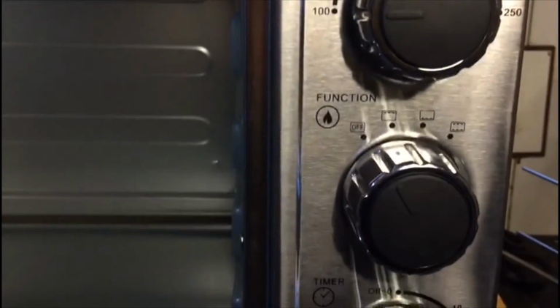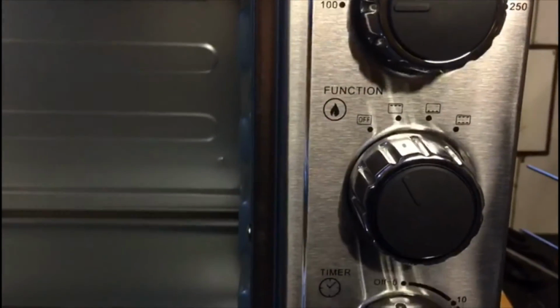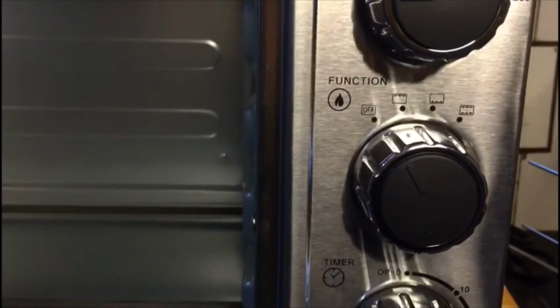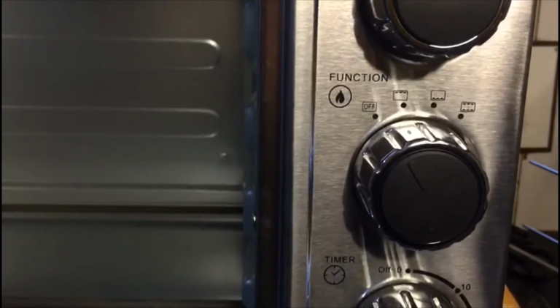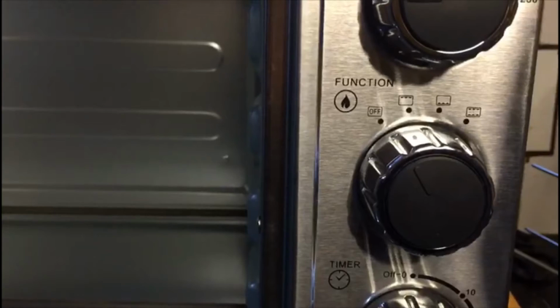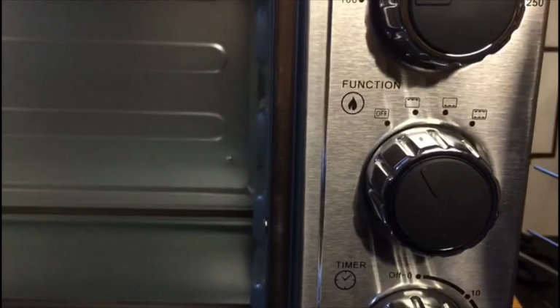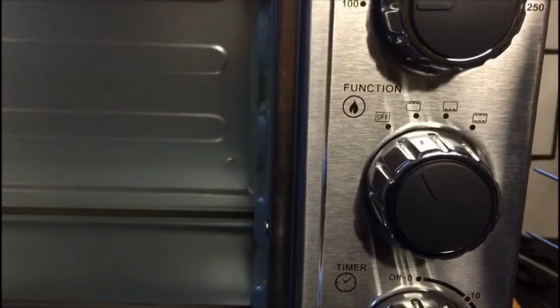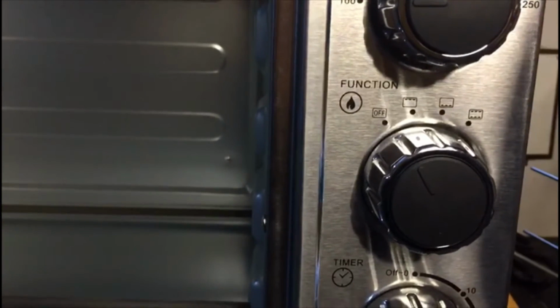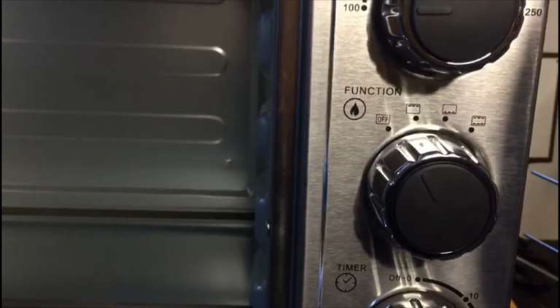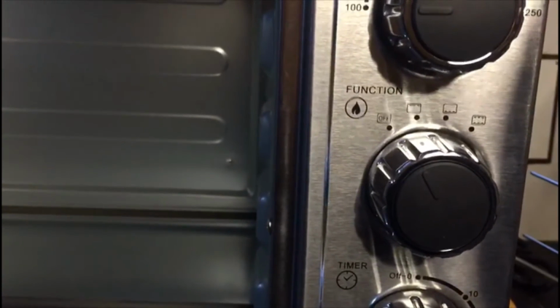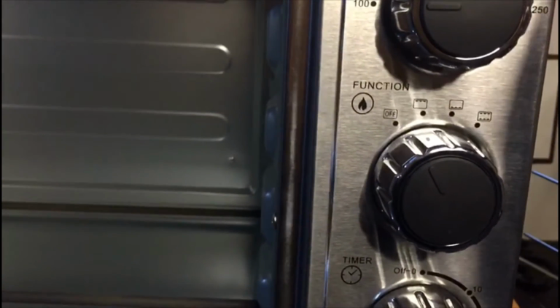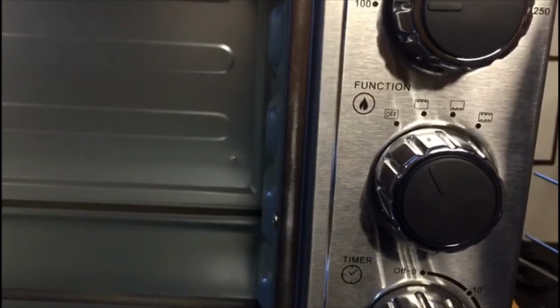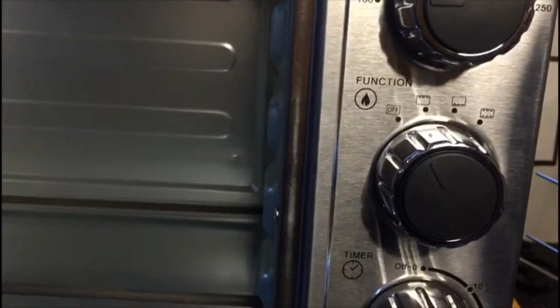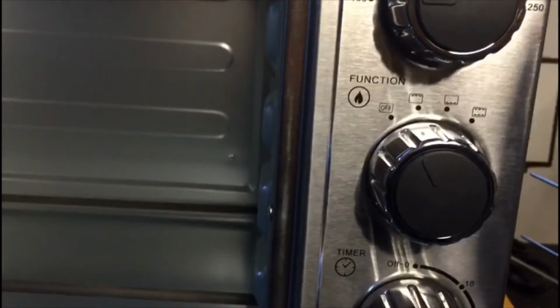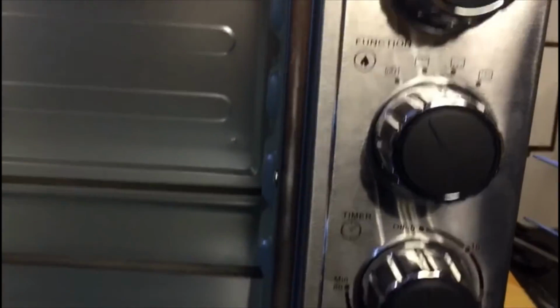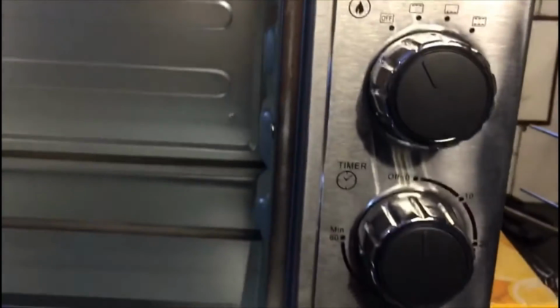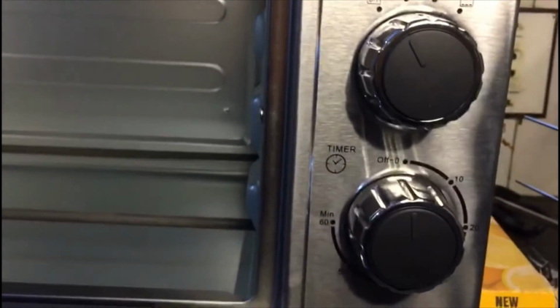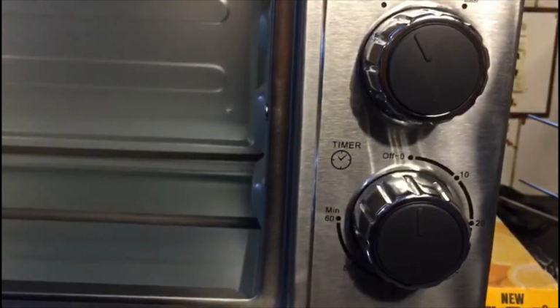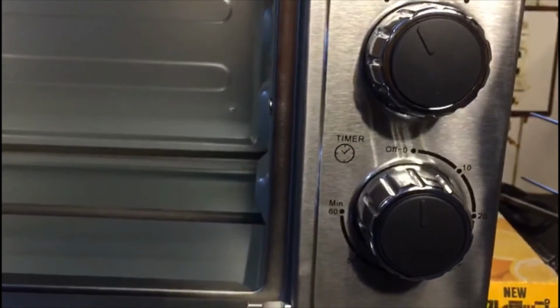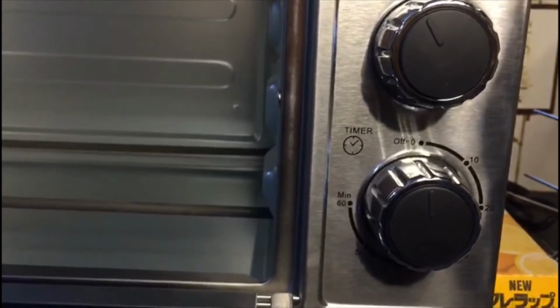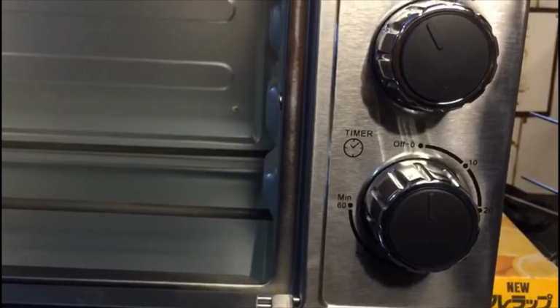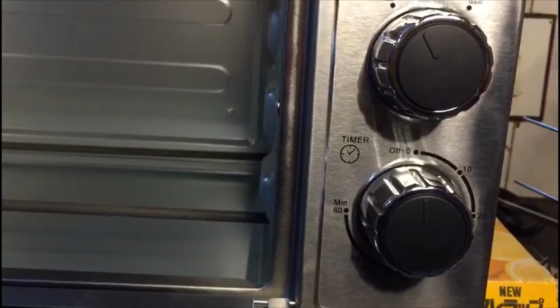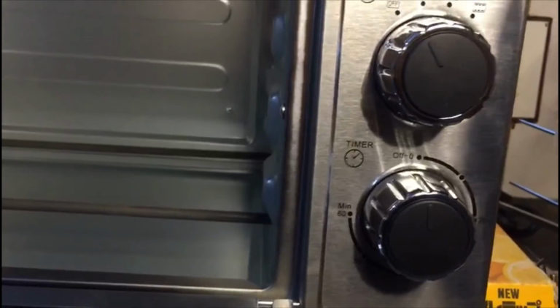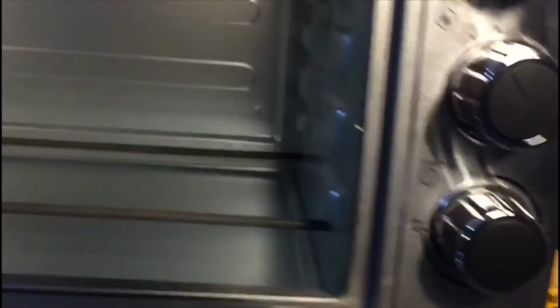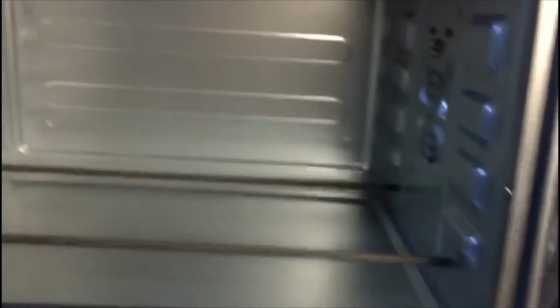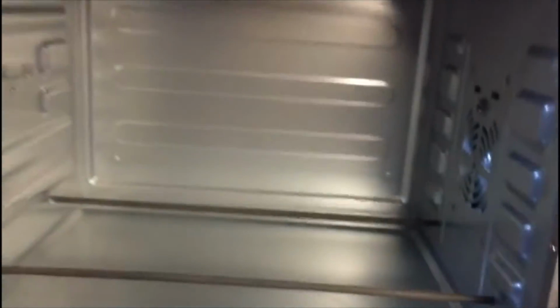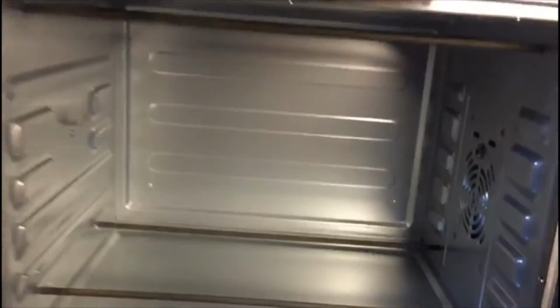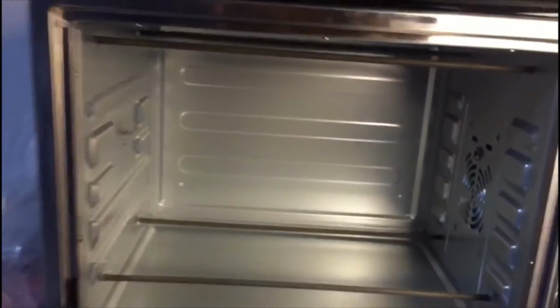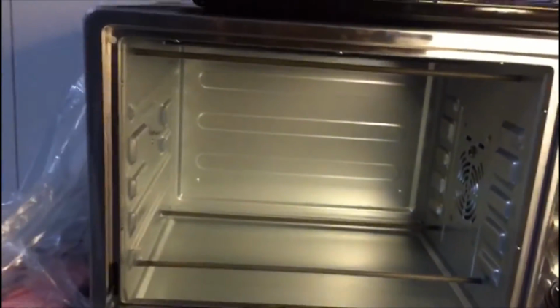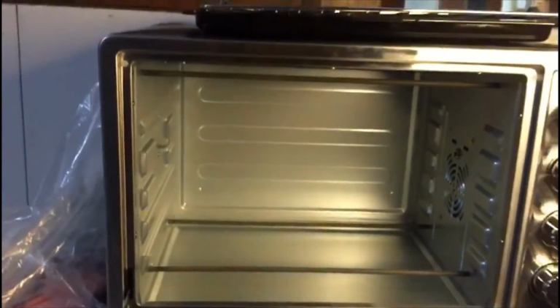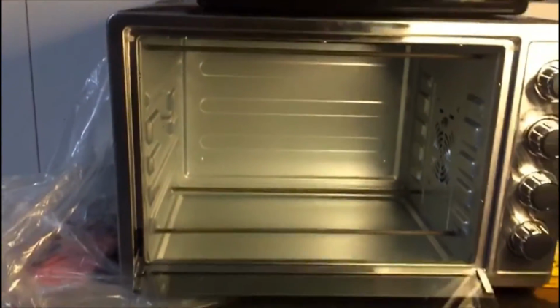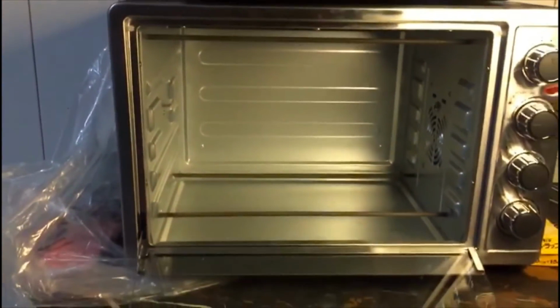It will control the temperature with upper heat, then lower heat to the middle. Those are easy to use. We will turn the oven on.